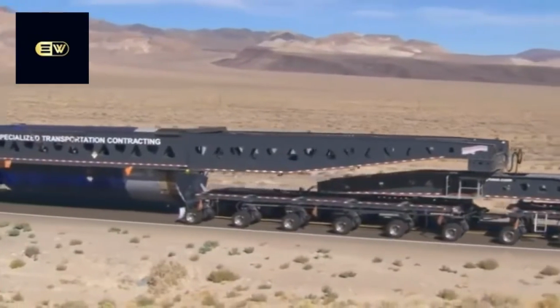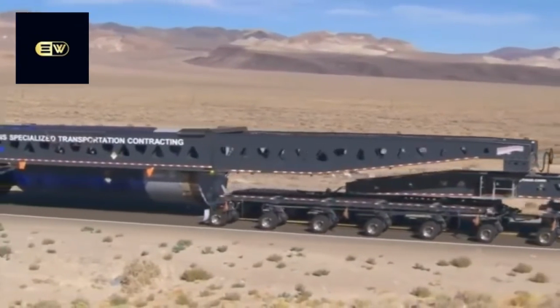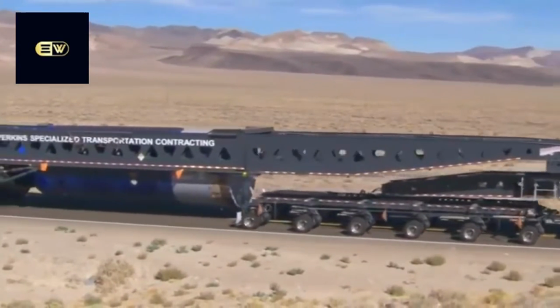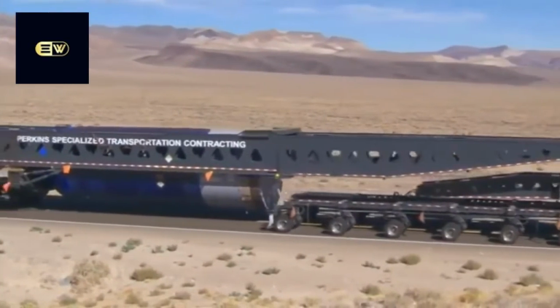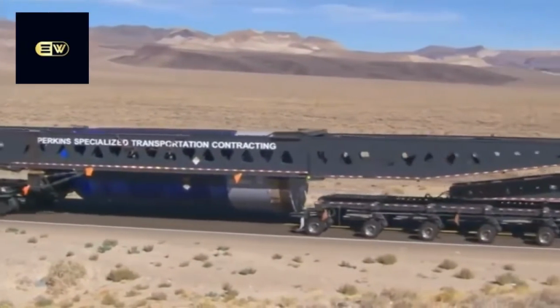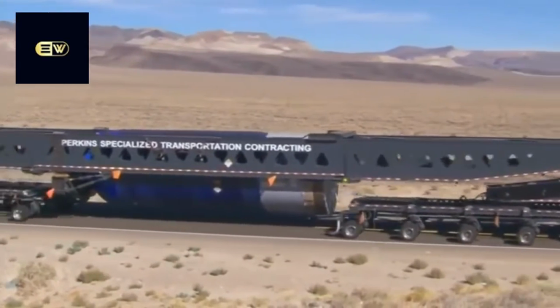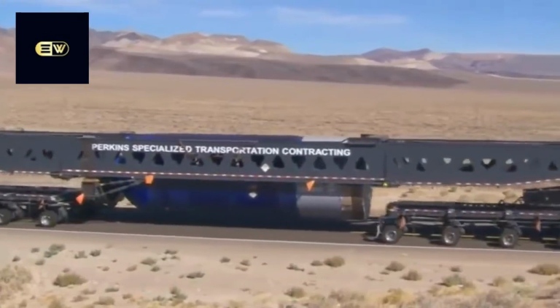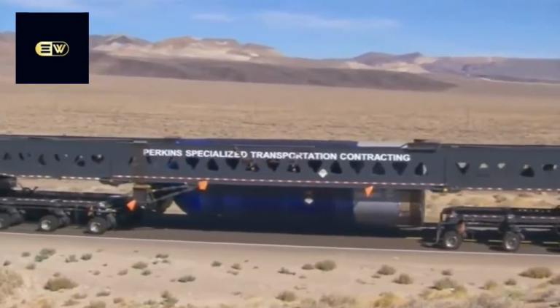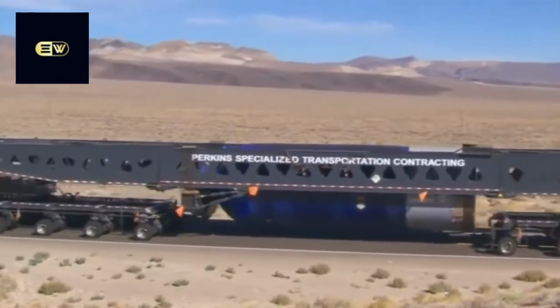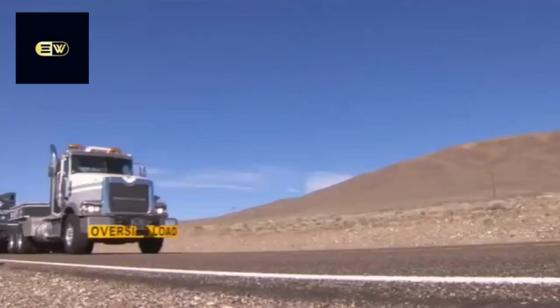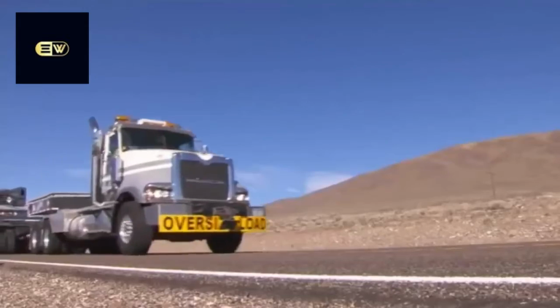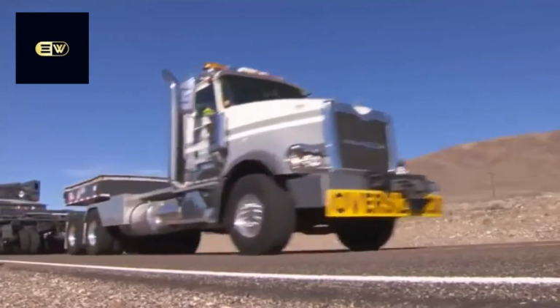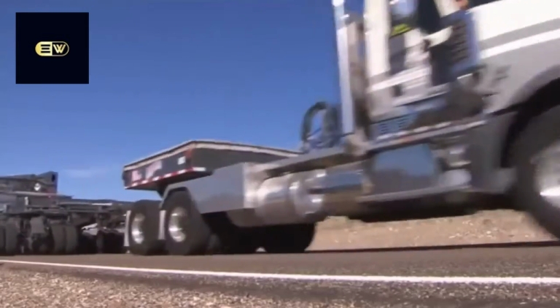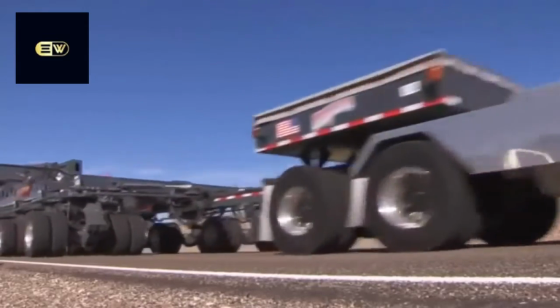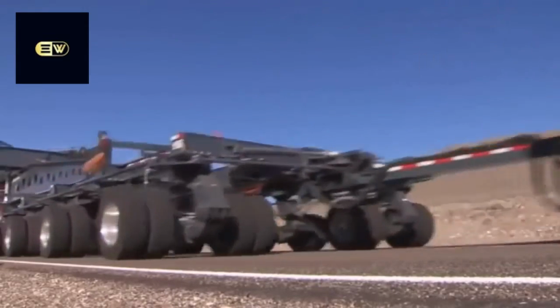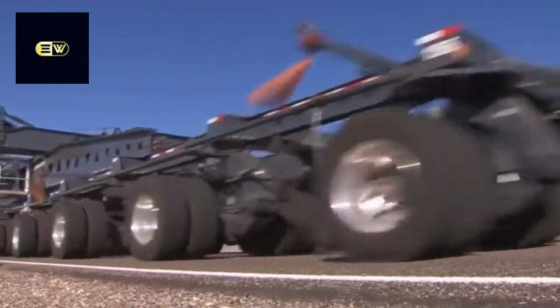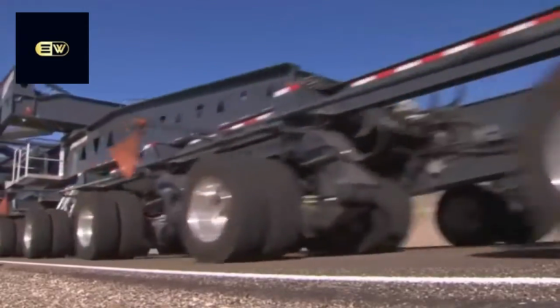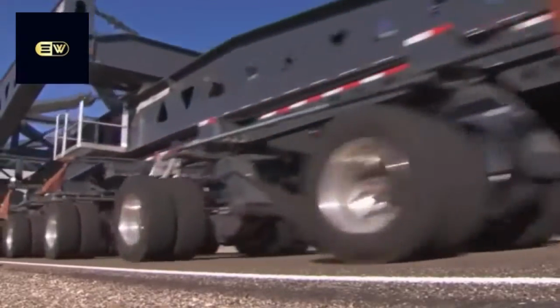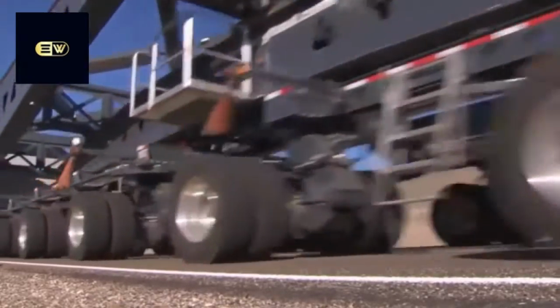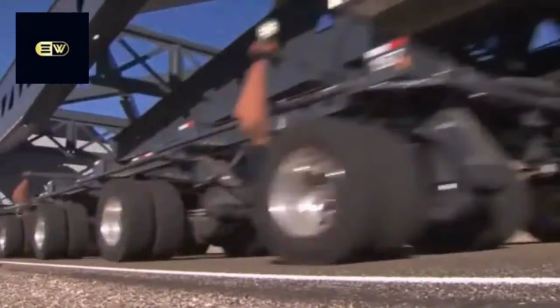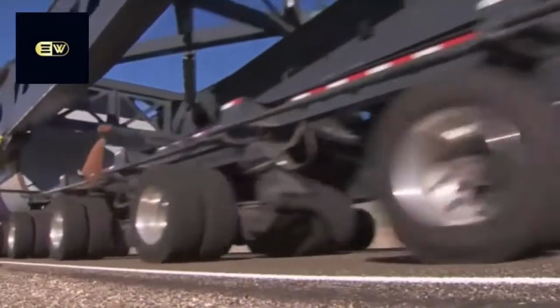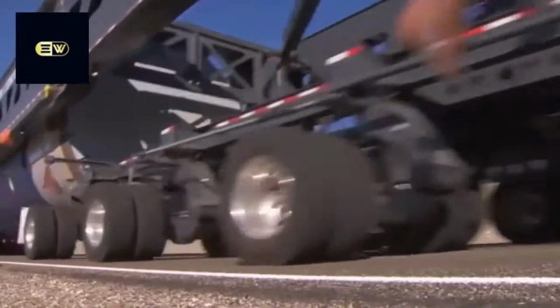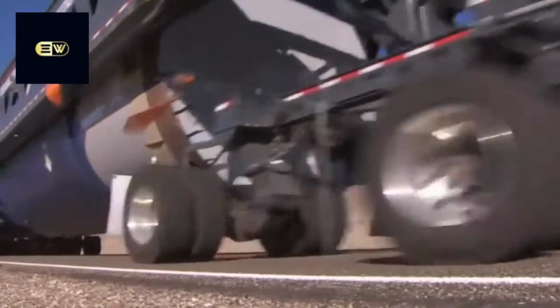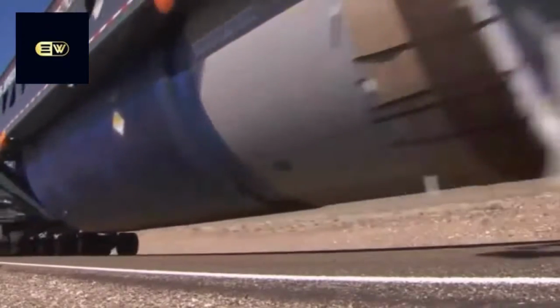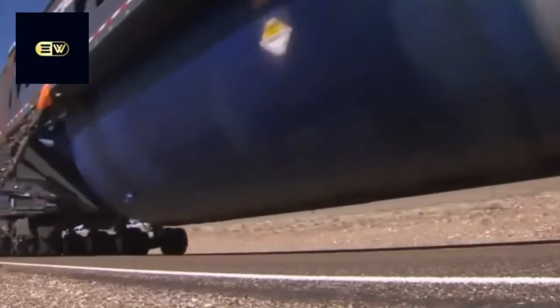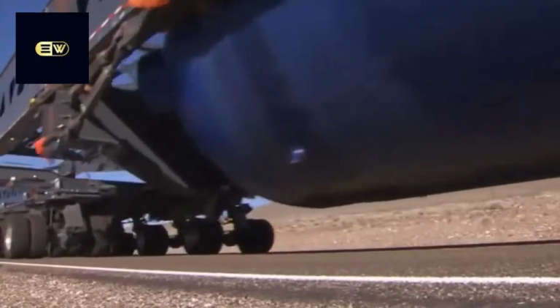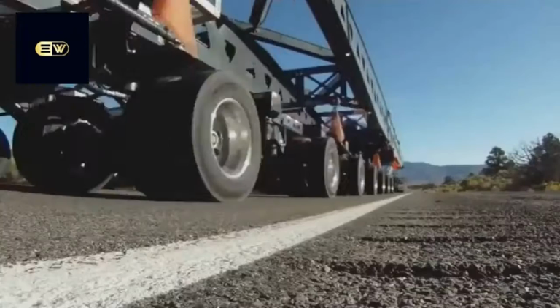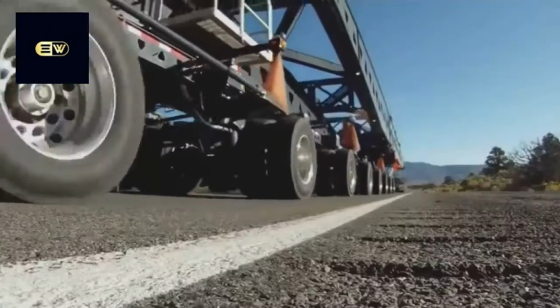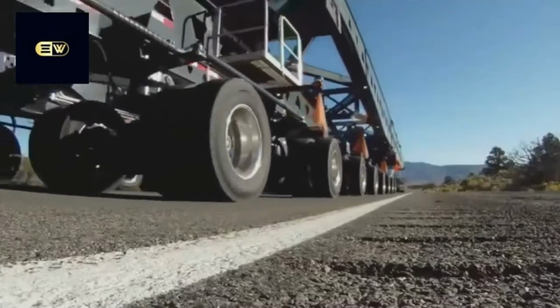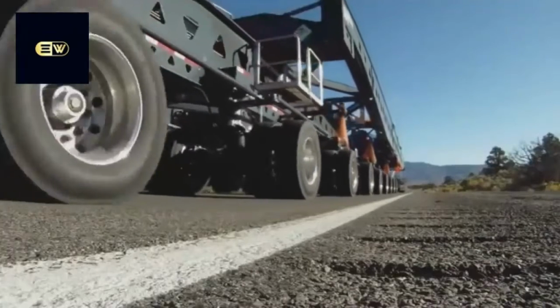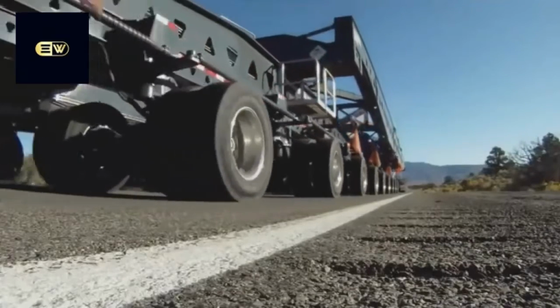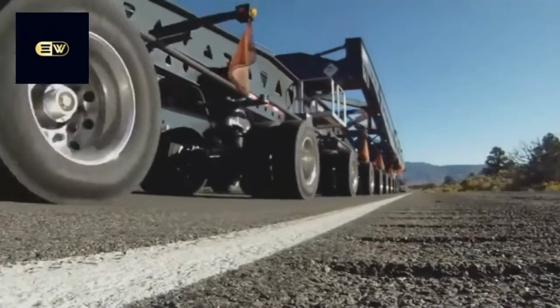The company hired to pull off the massive haul is Mack customer Perkins Specialized Transportation out of Northfield, Minnesota. Extreme is what they do — only the really big stuff for these guys. But this job still stands out.